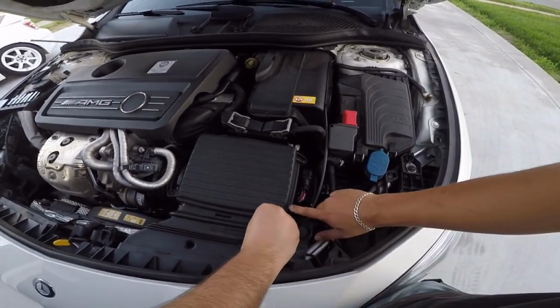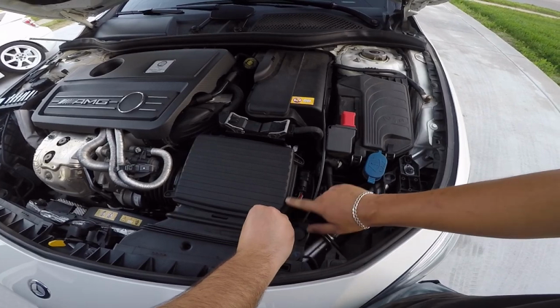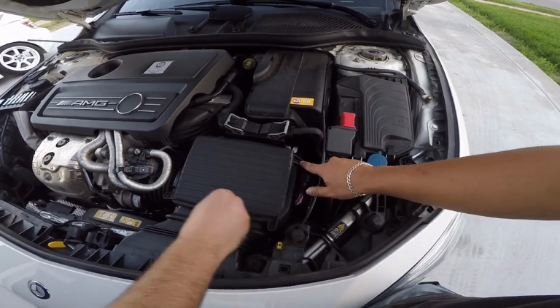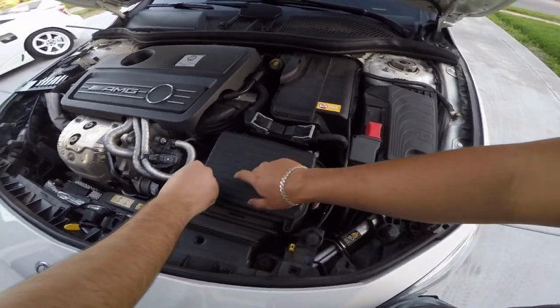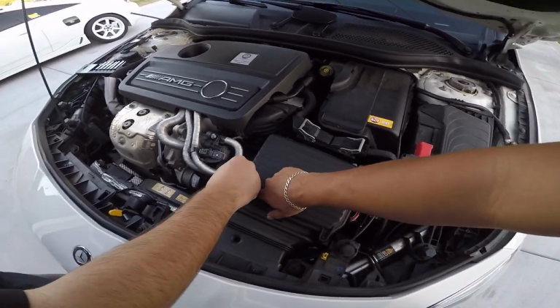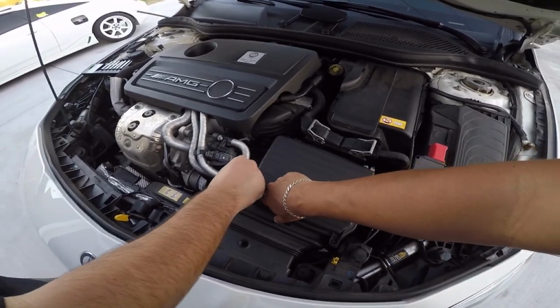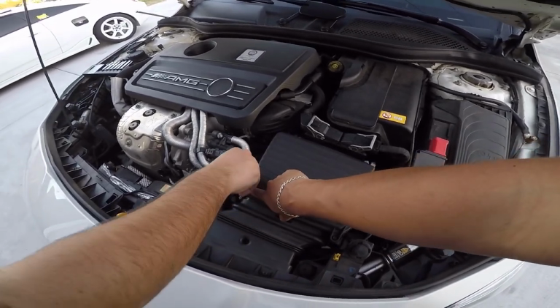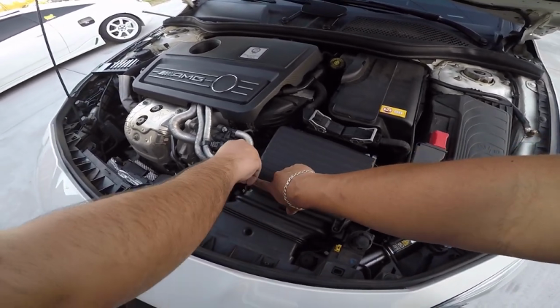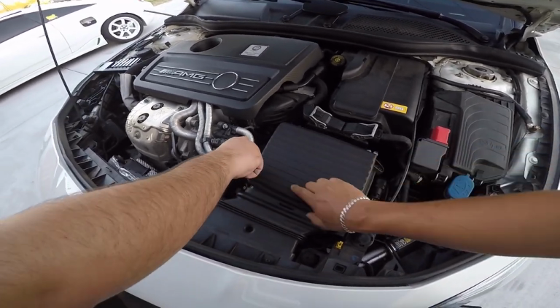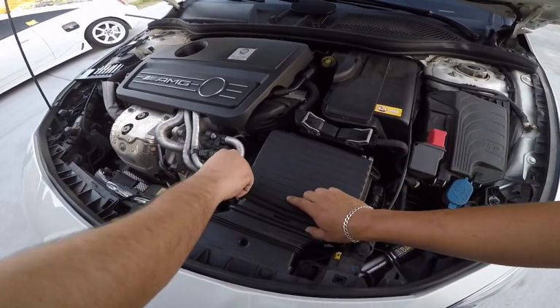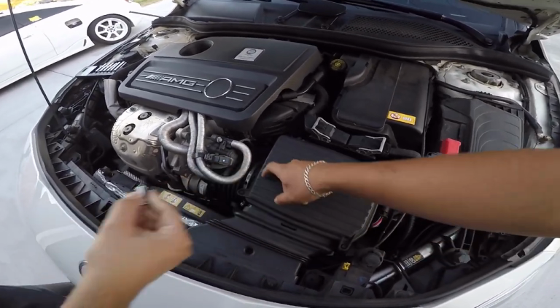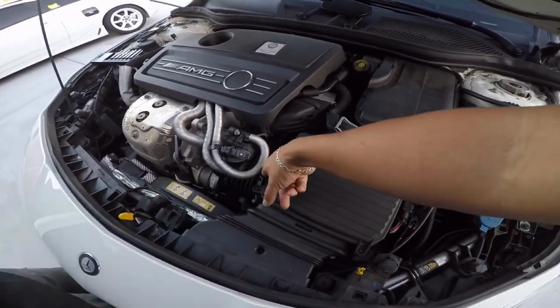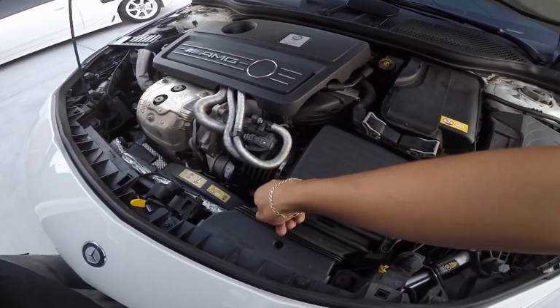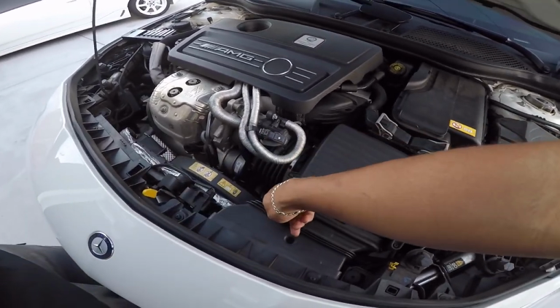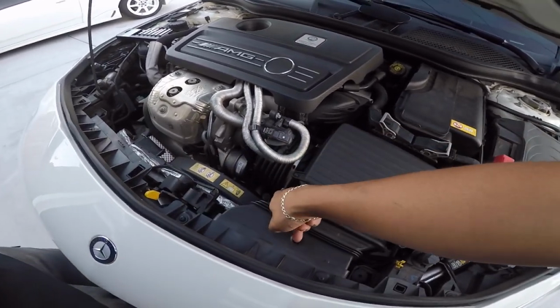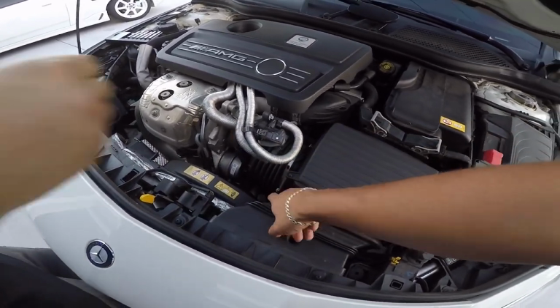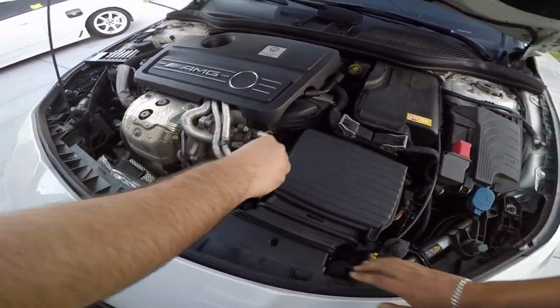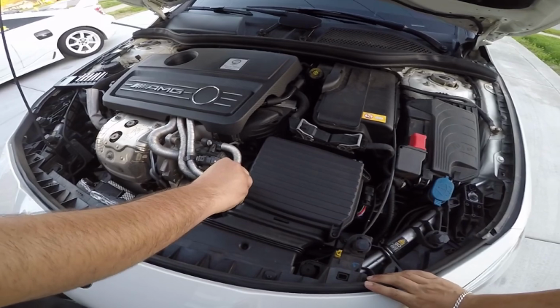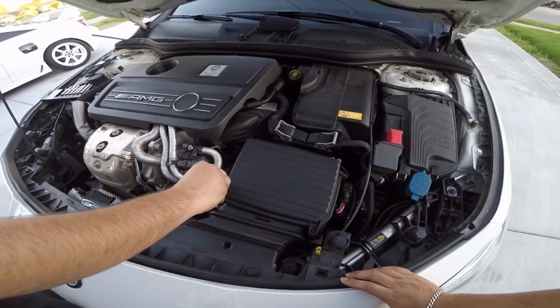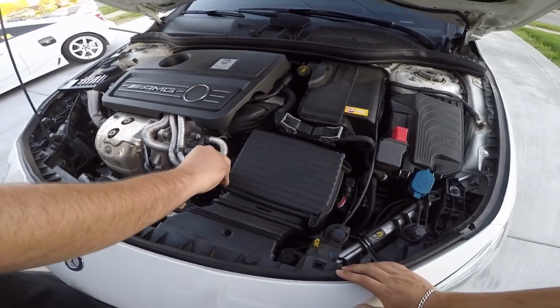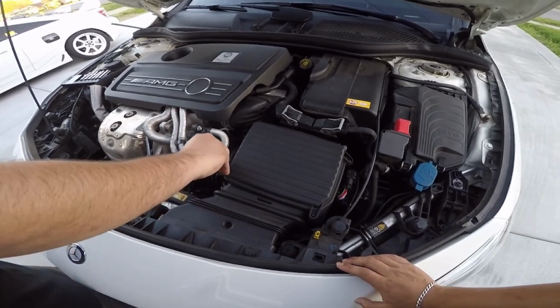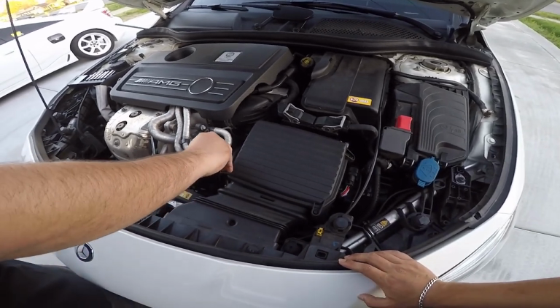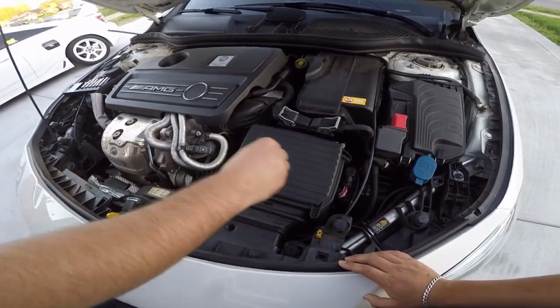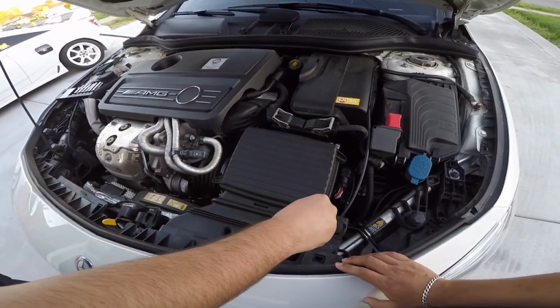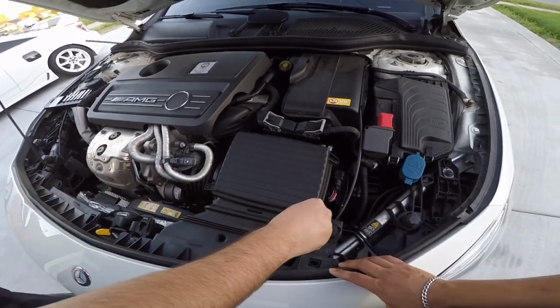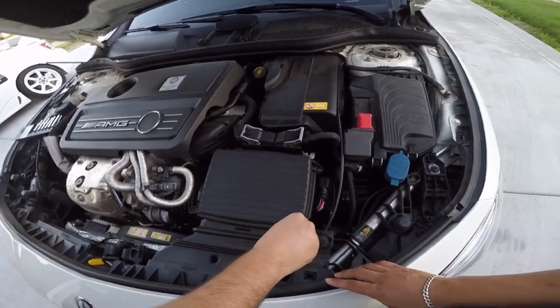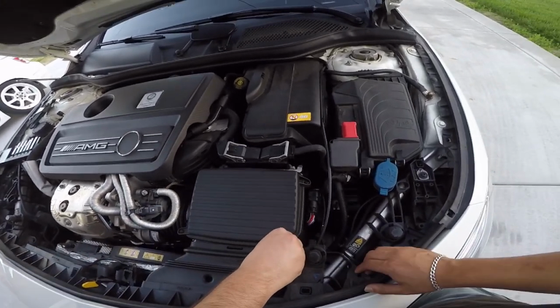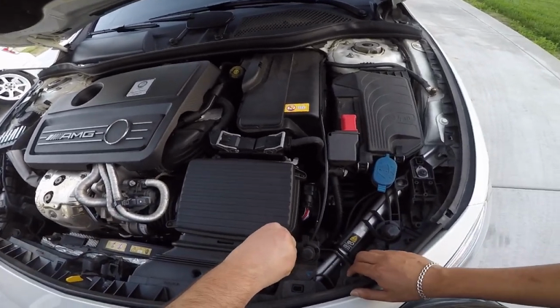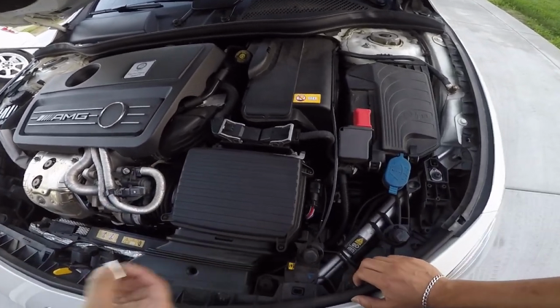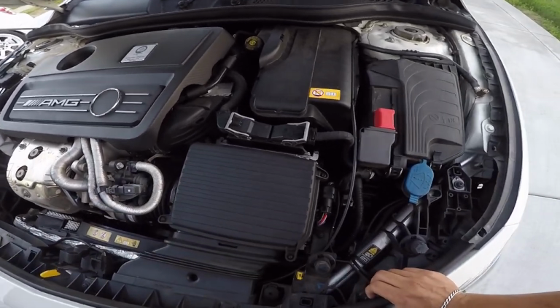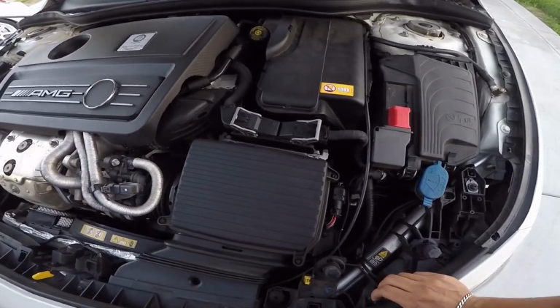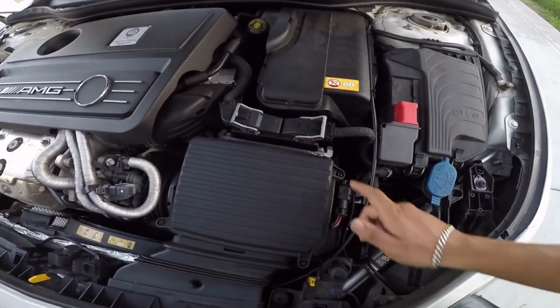So this one's pretty easy — probably one, two, three bolts right here, and then this clamp right here, and the rest should come off. We'll see right now.